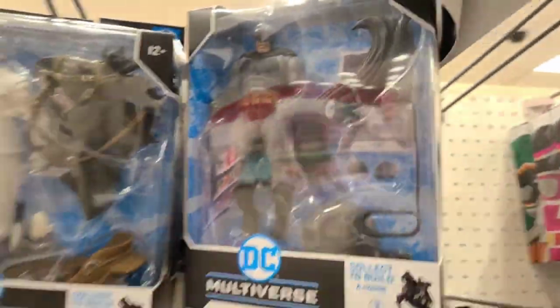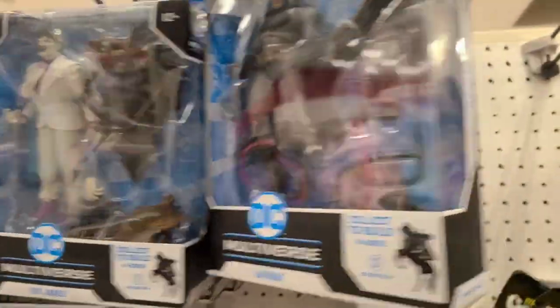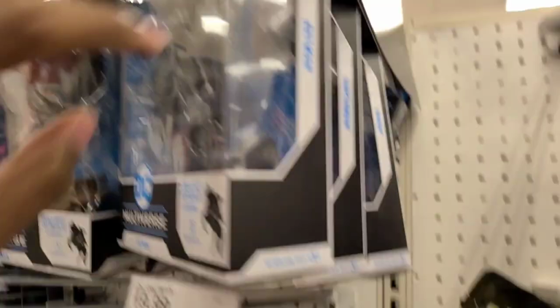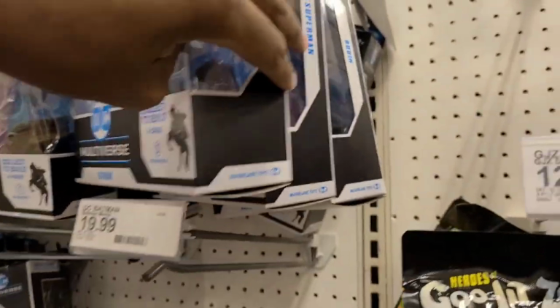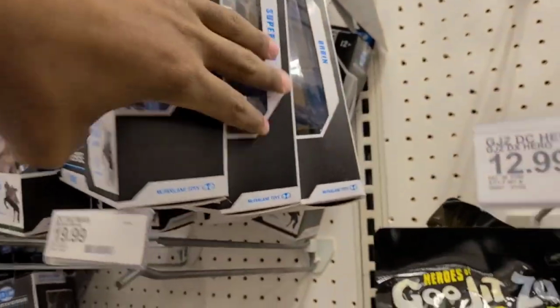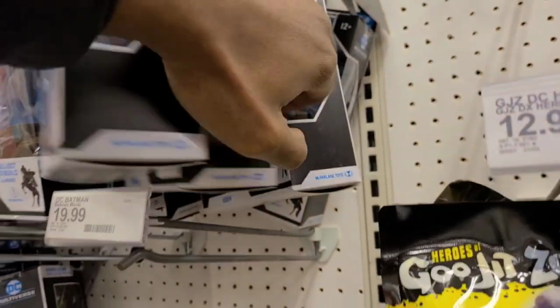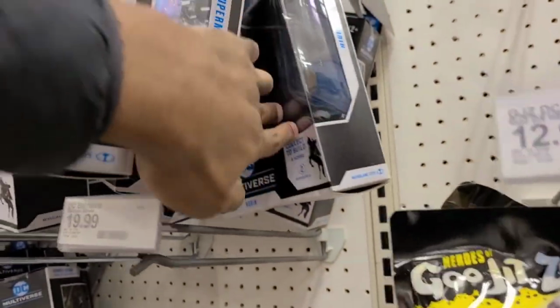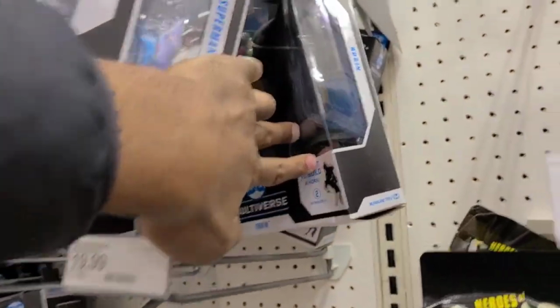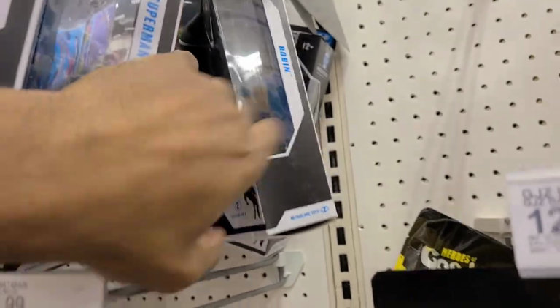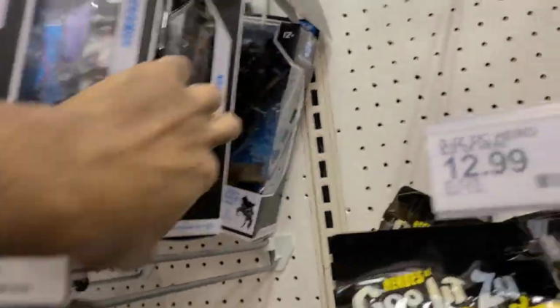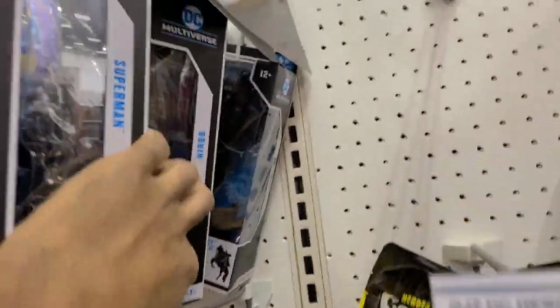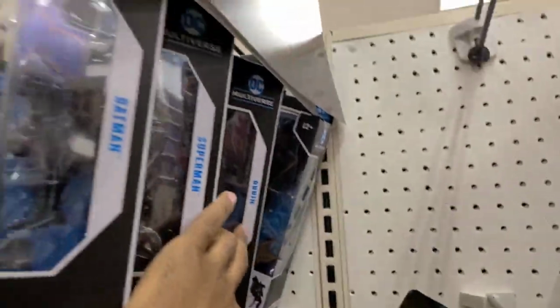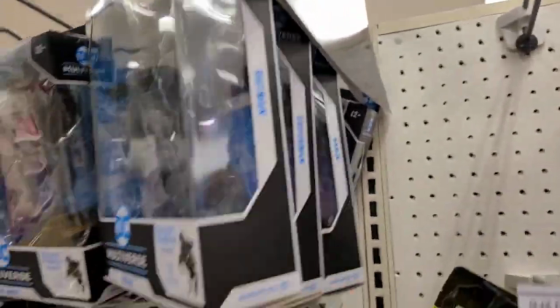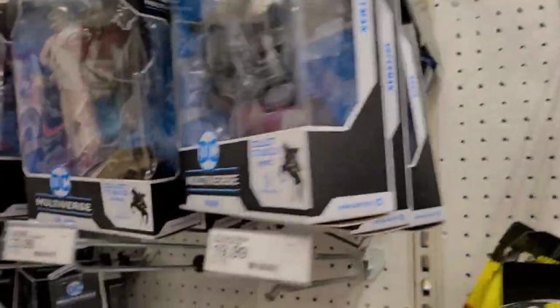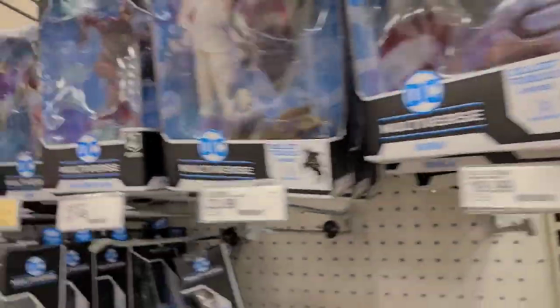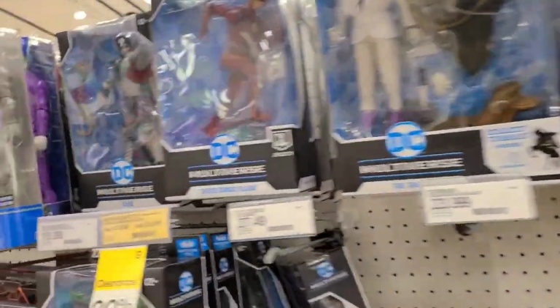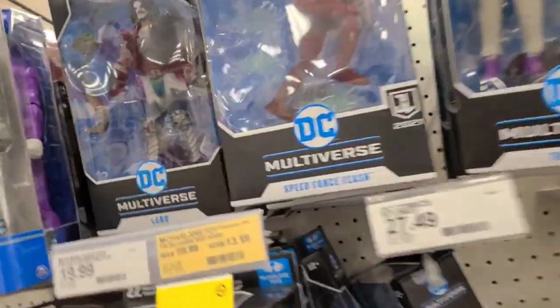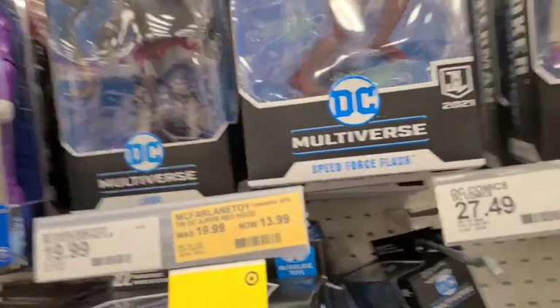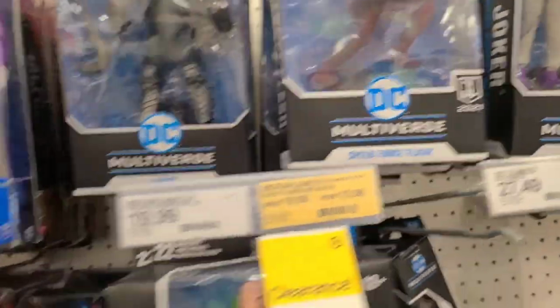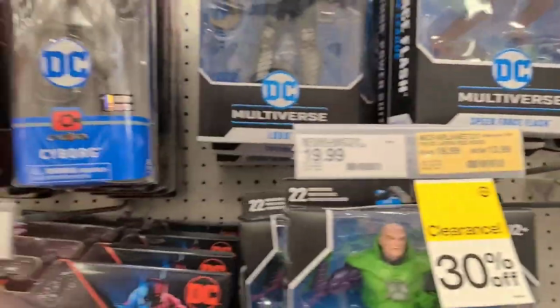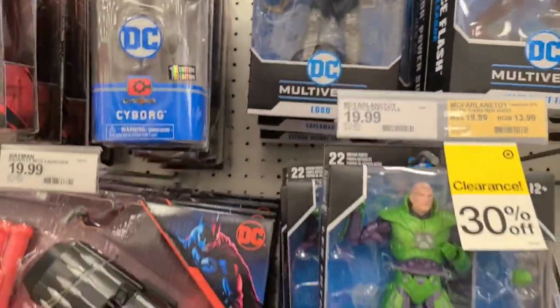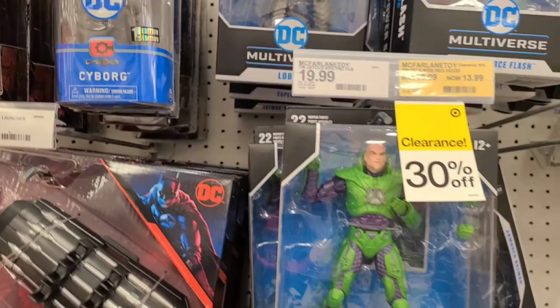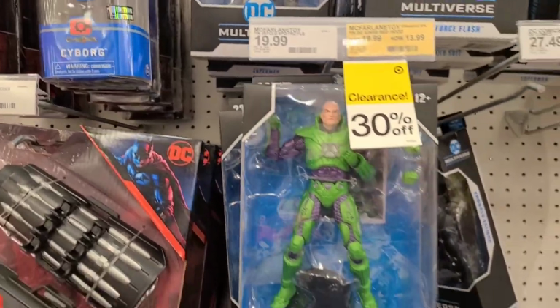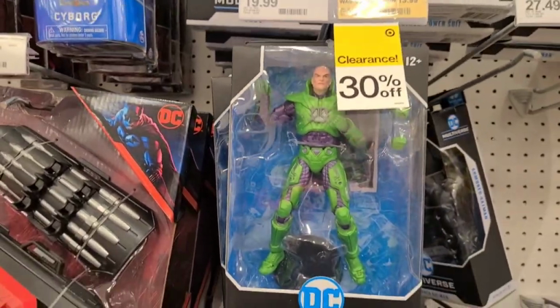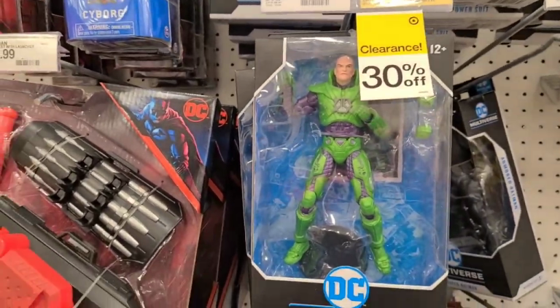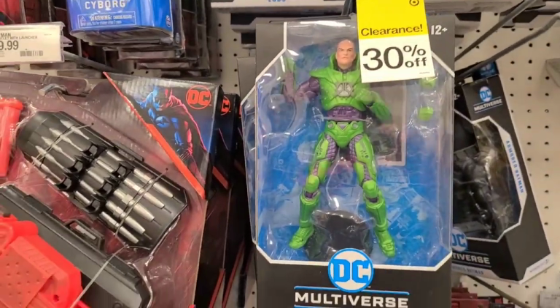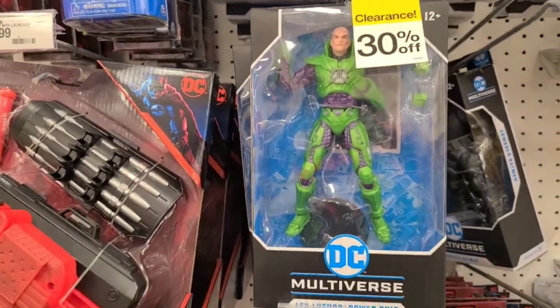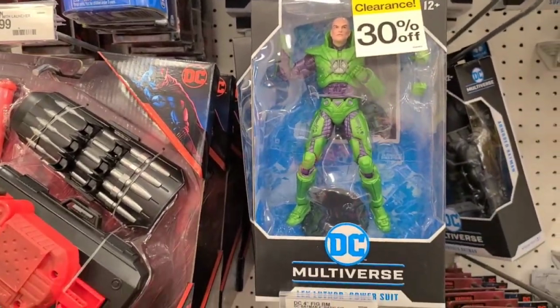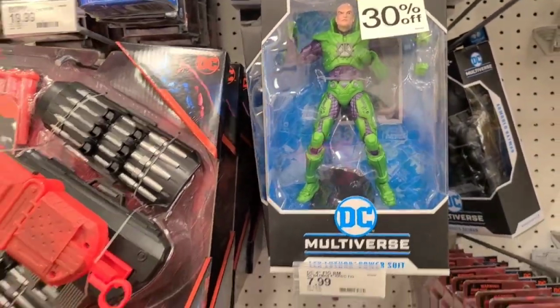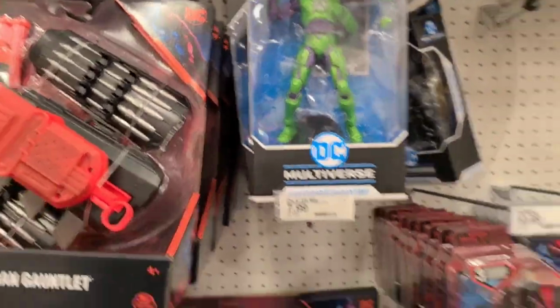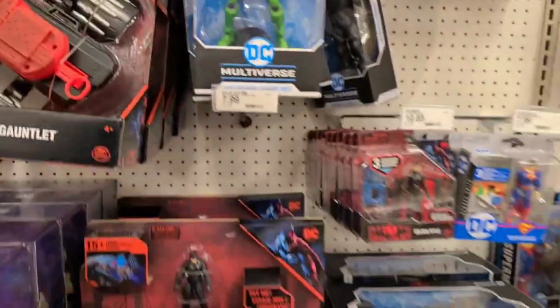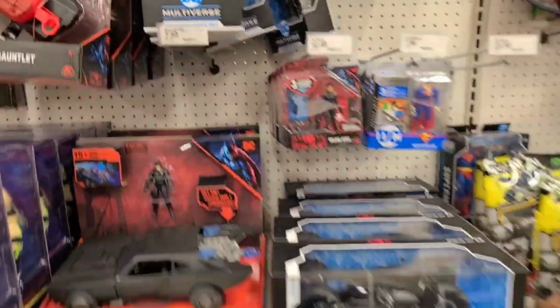I'm looking for that big McFarlane refresh. I don't know when it's coming, but I know there are a ton of figures that have definitely been teased for quite some time. So yeah, it sucks.